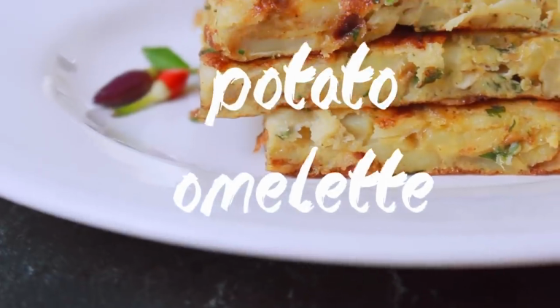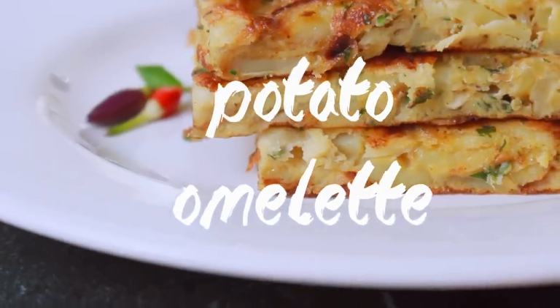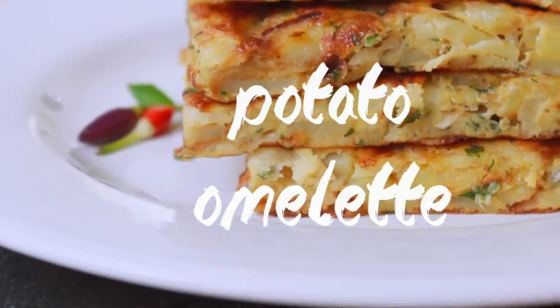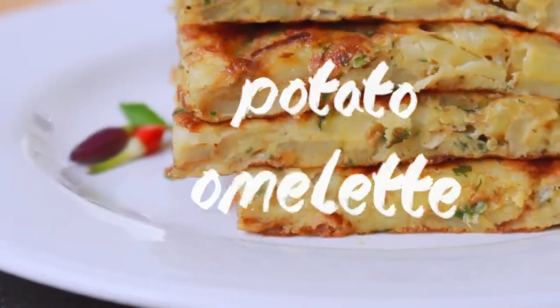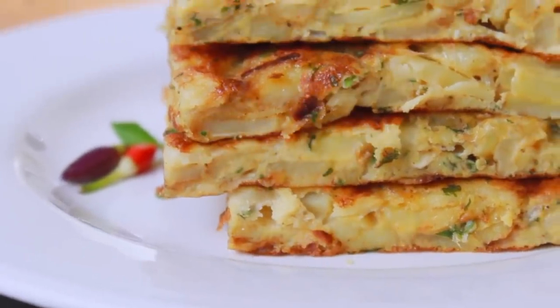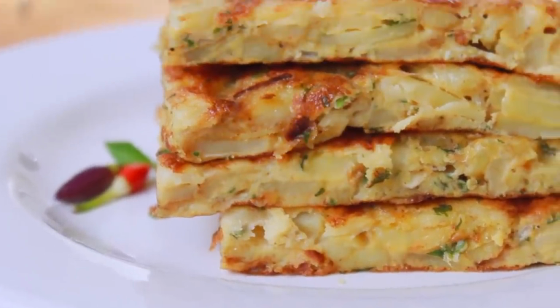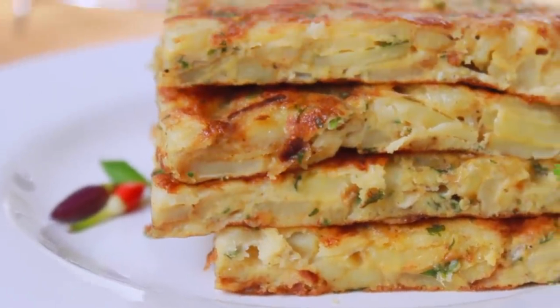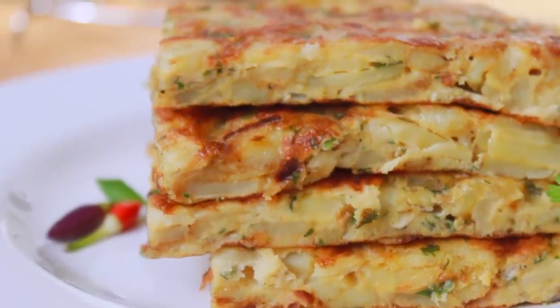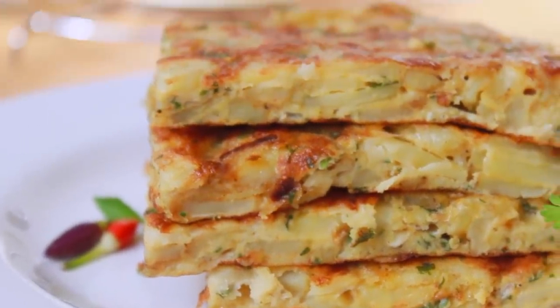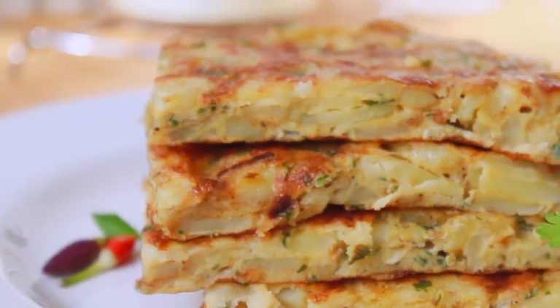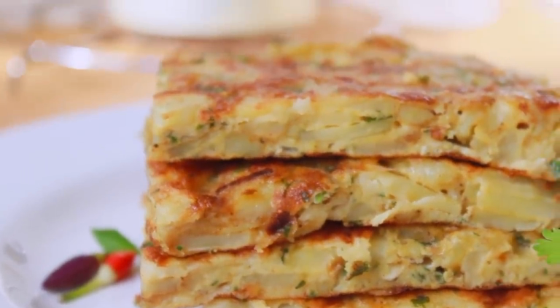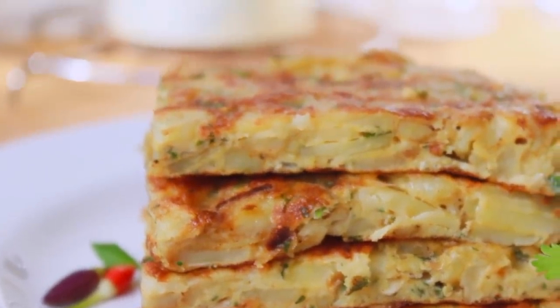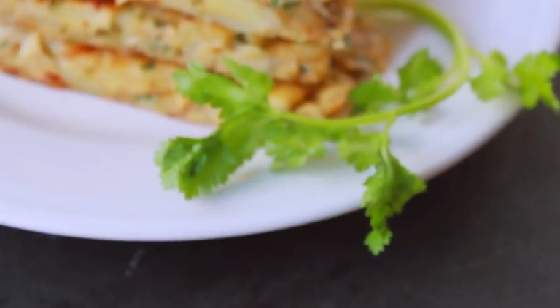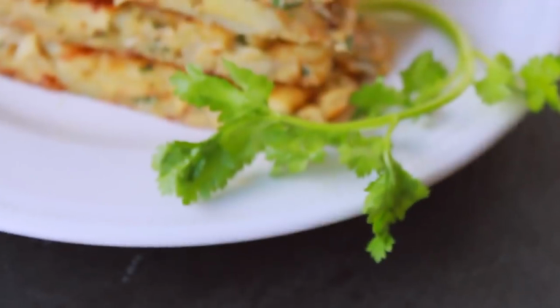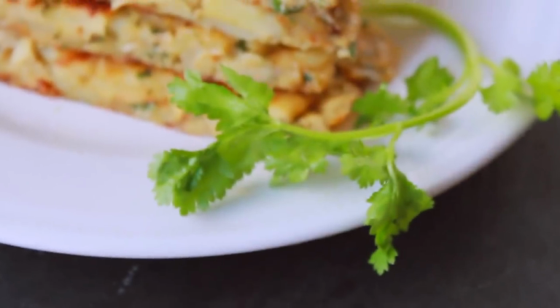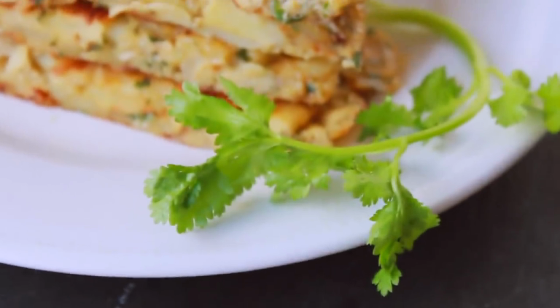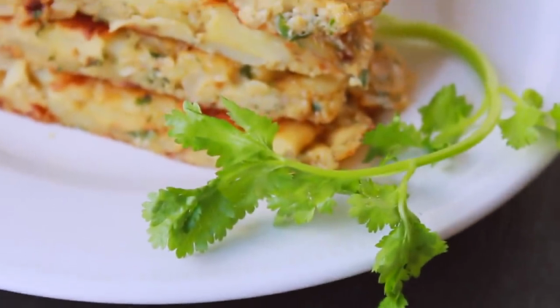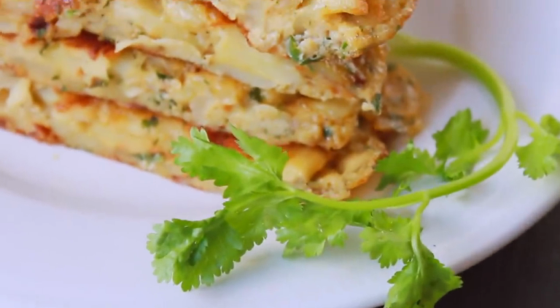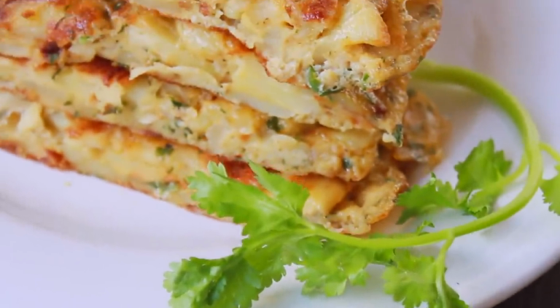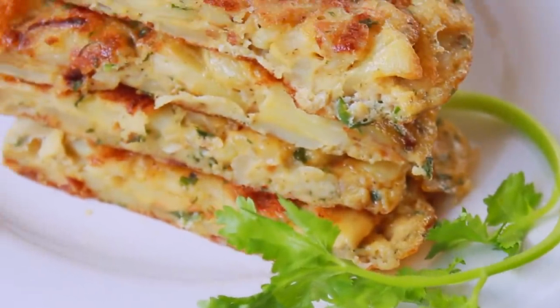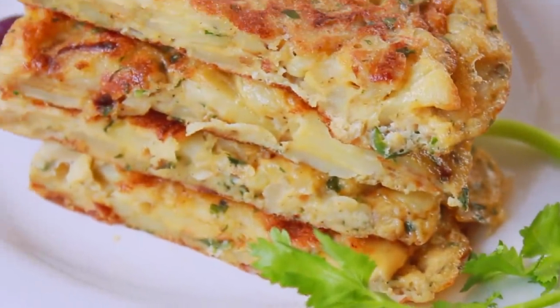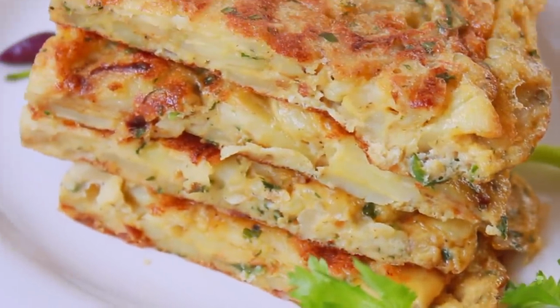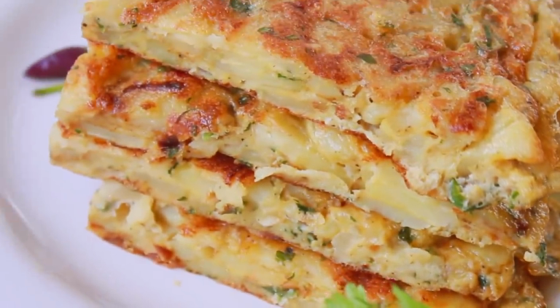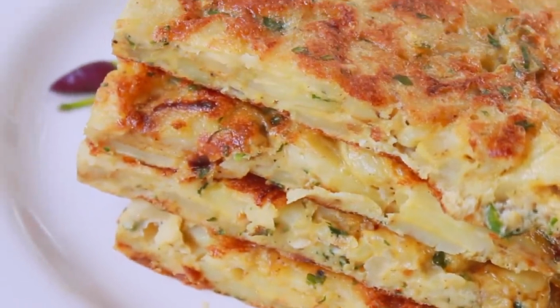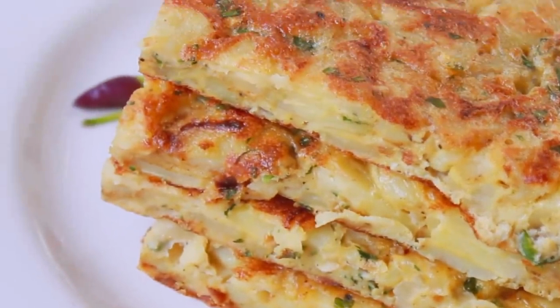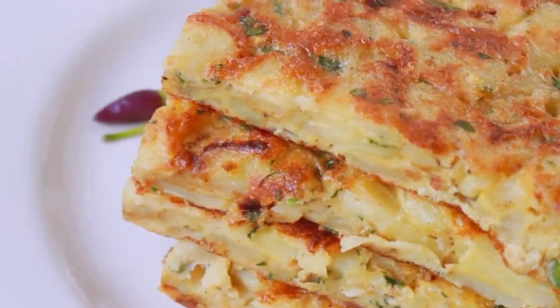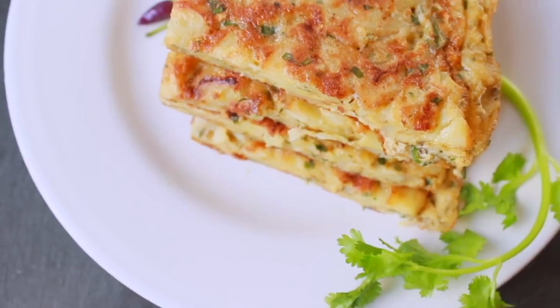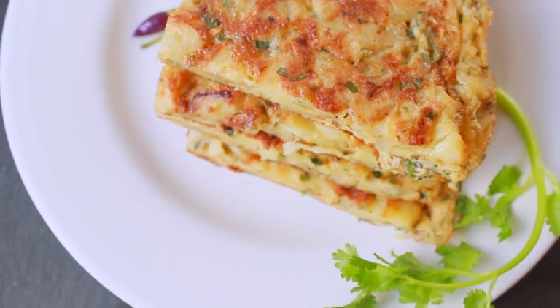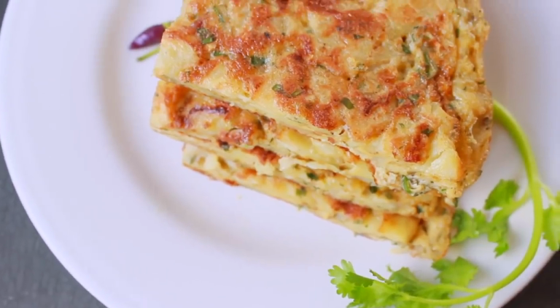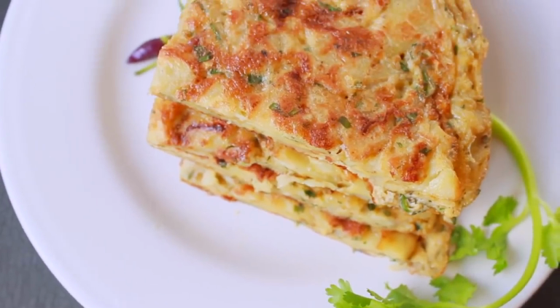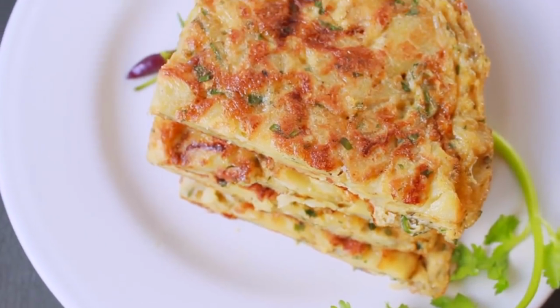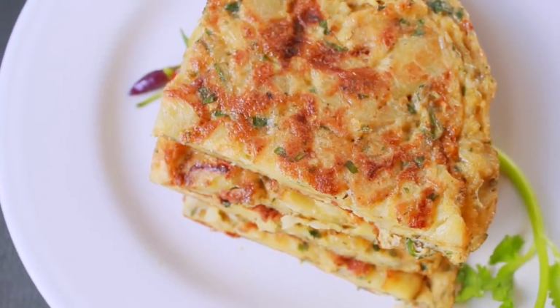If you want to make this breakfast recipe, you can request it. This recipe is a very good recipe — a little bit different, but it's a good recipe.